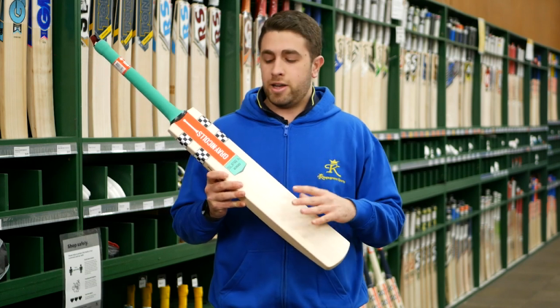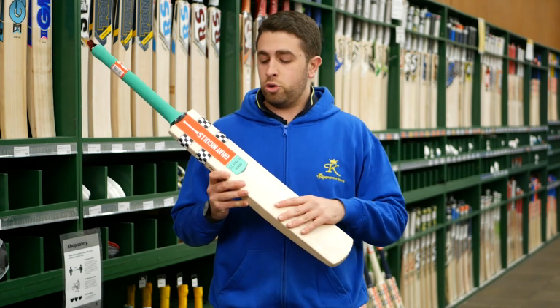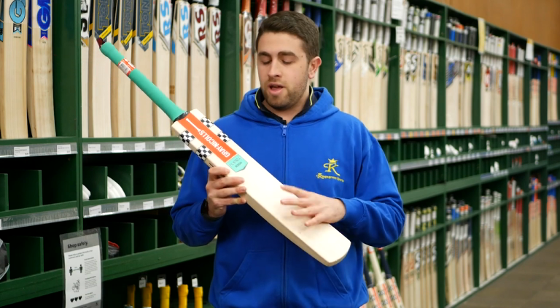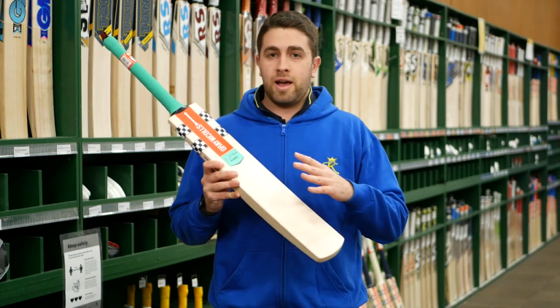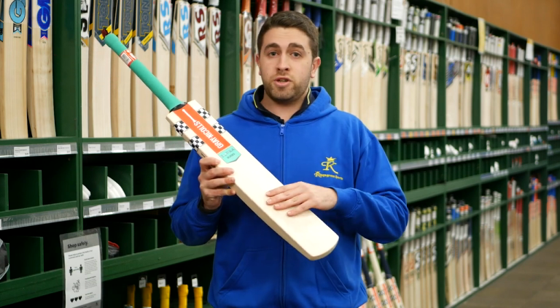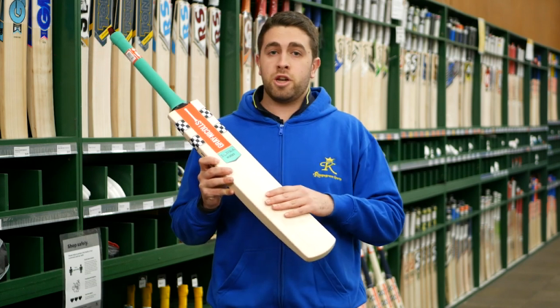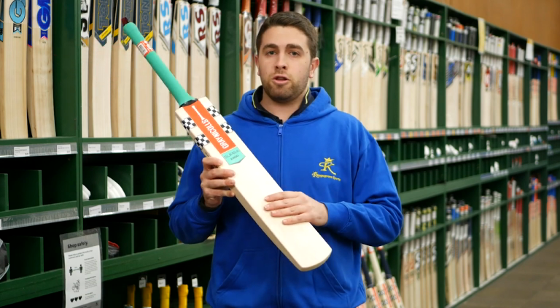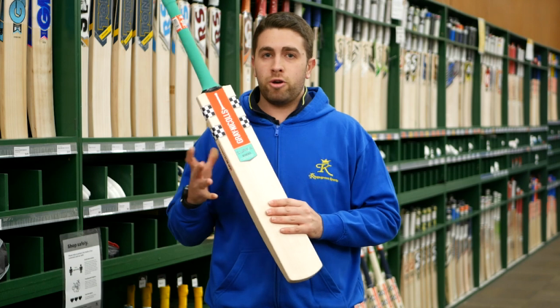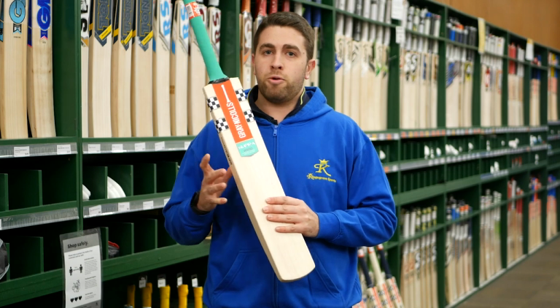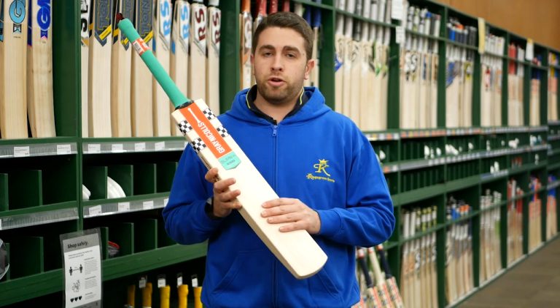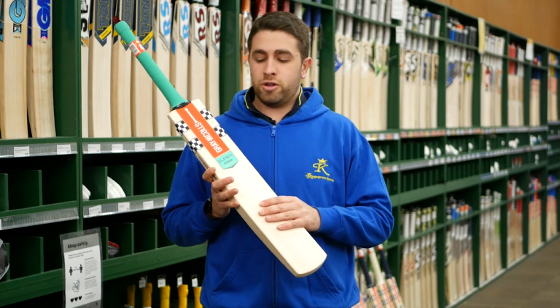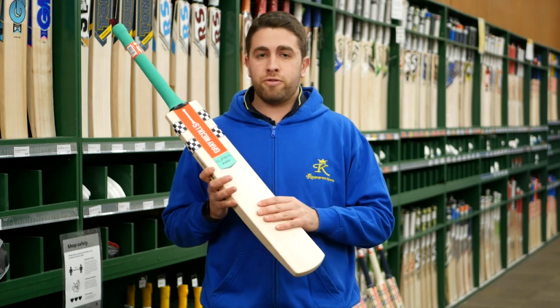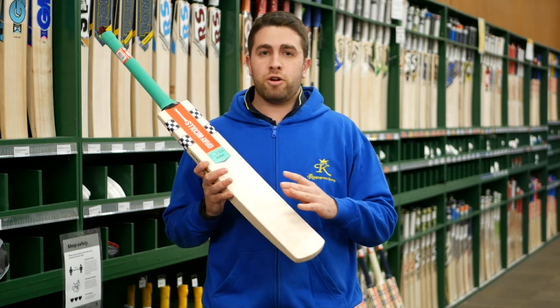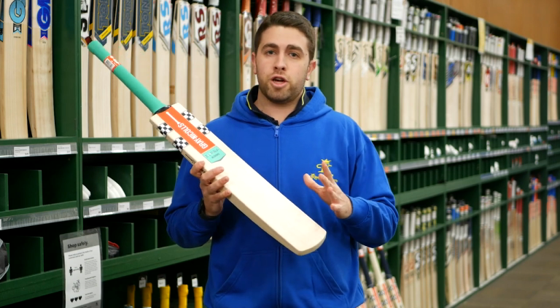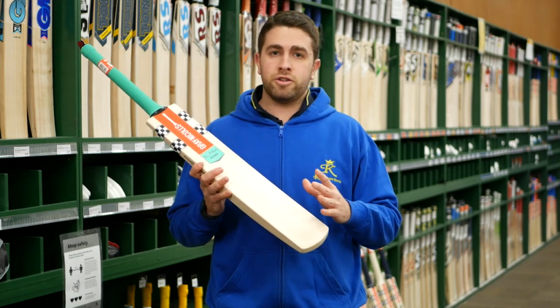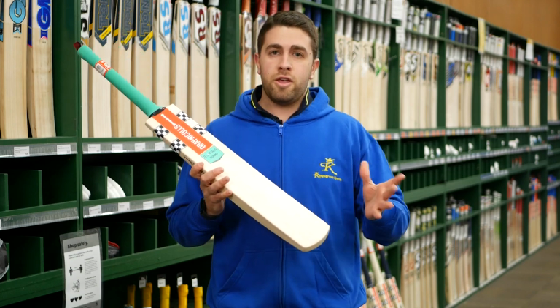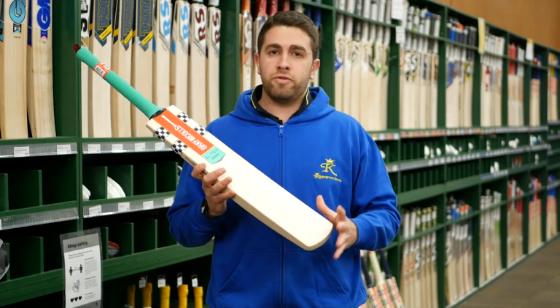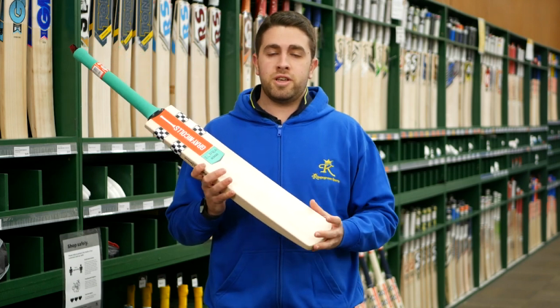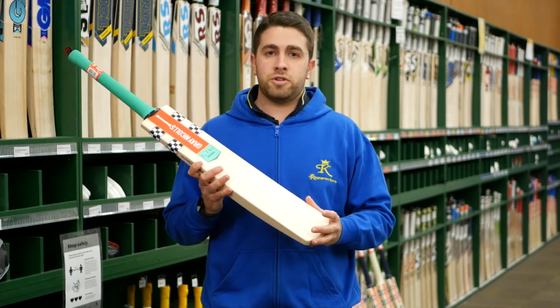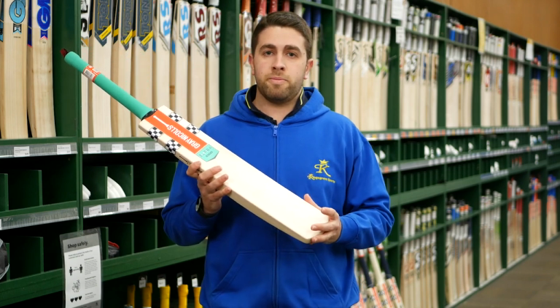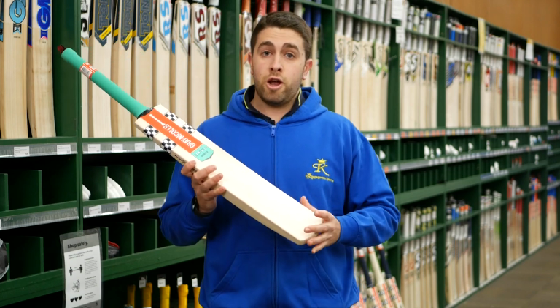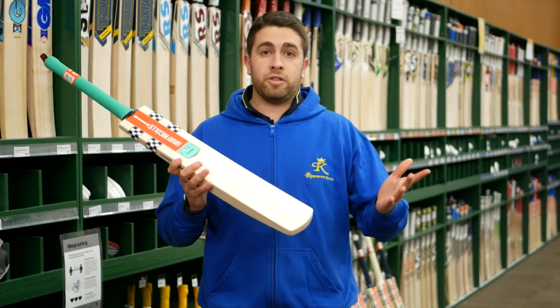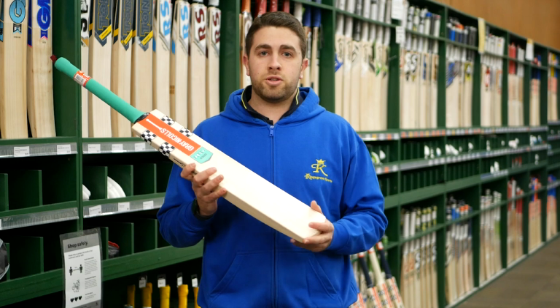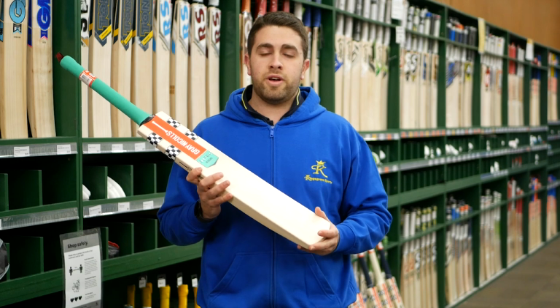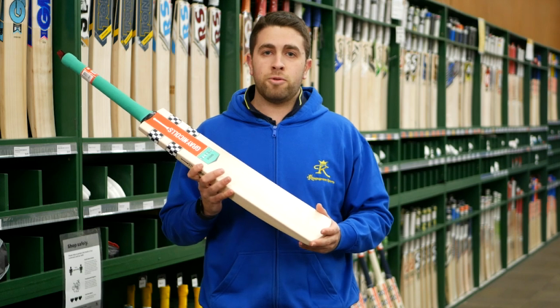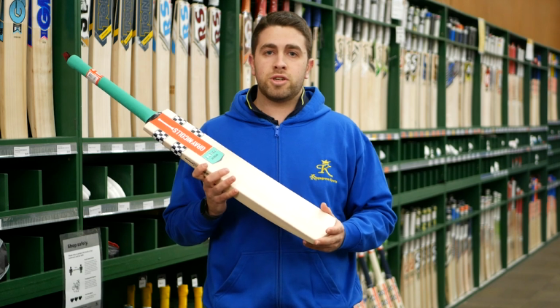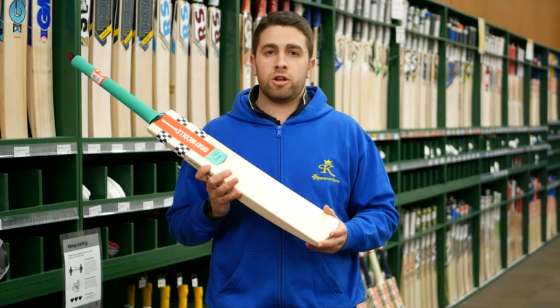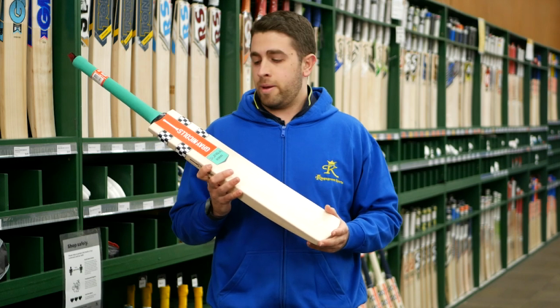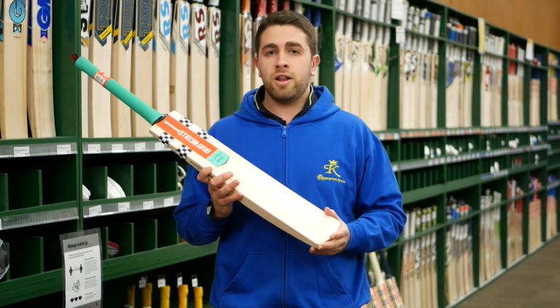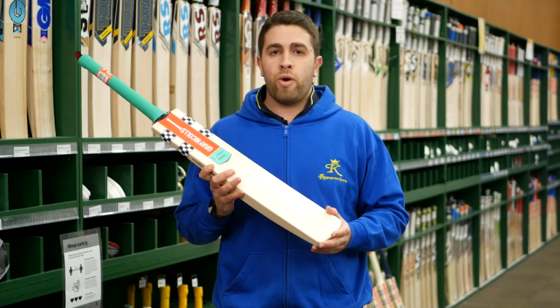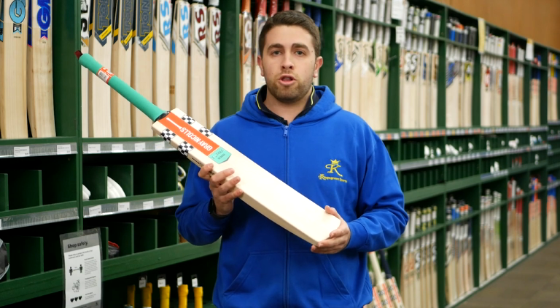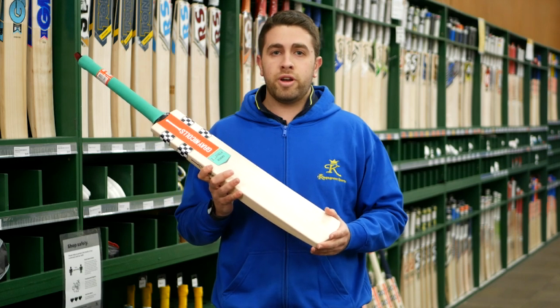The Supra is actually going to be a lighter weight model. Great for those younger cricketers that are moving into their first senior bat, and great for the ladies of our game who are always trying to keep the bat weight on the lower end.